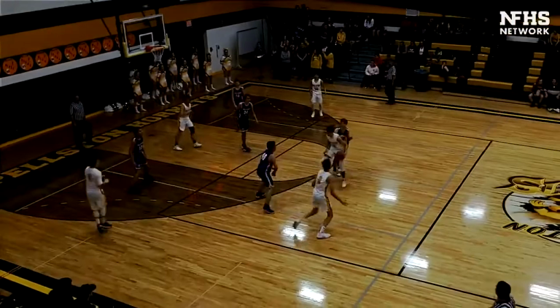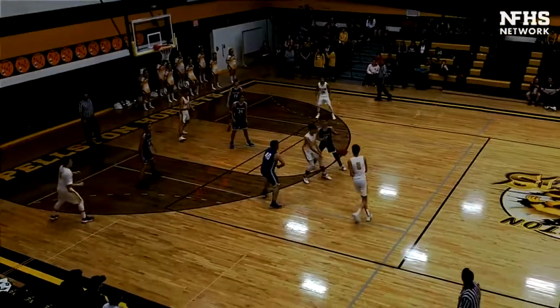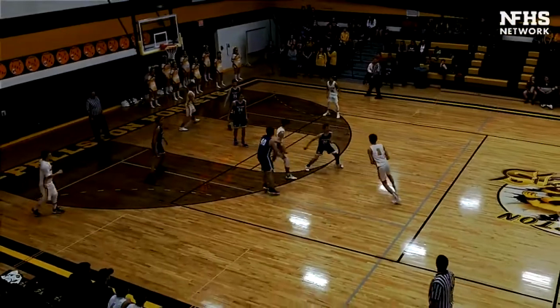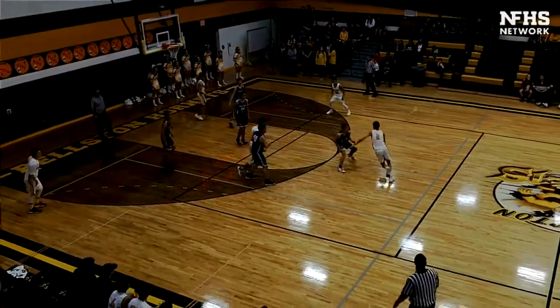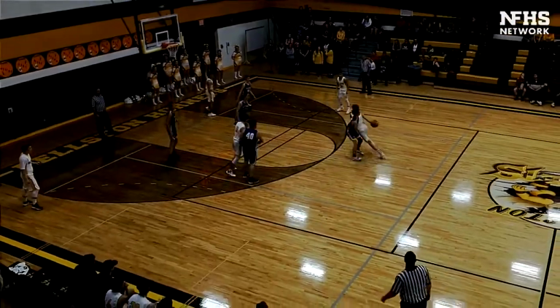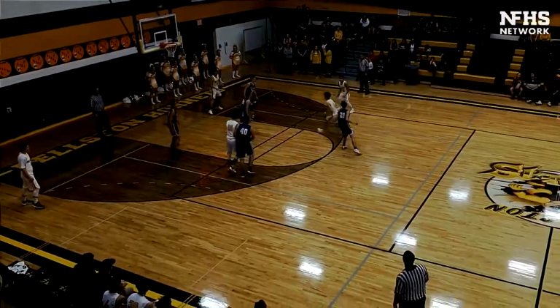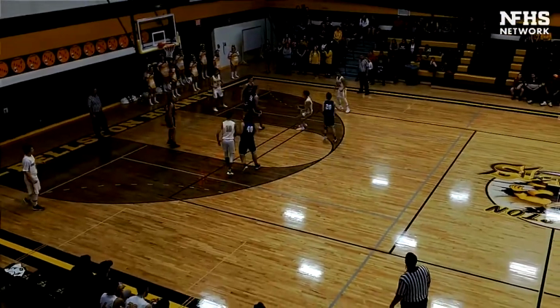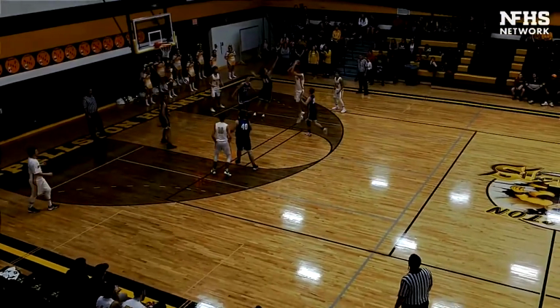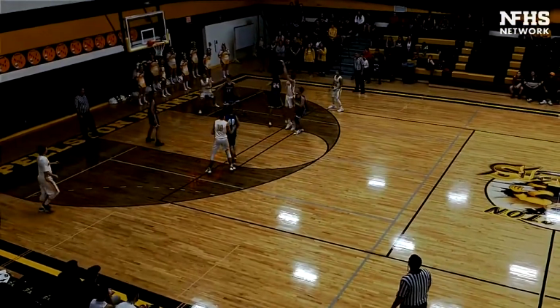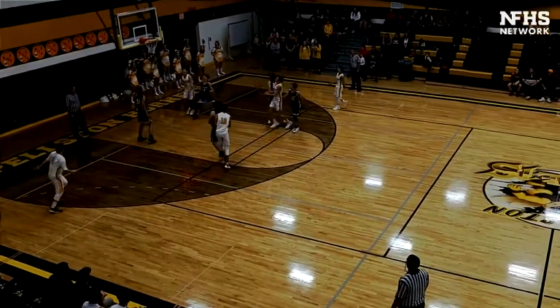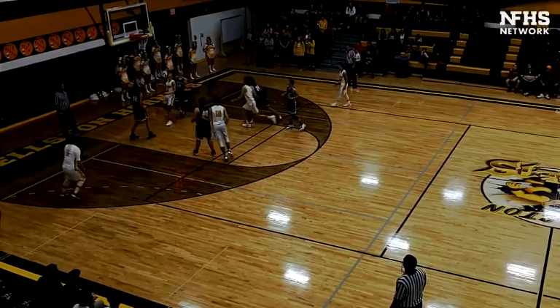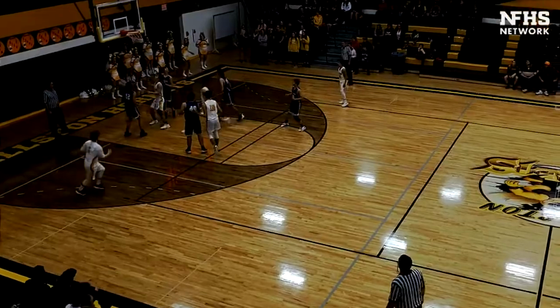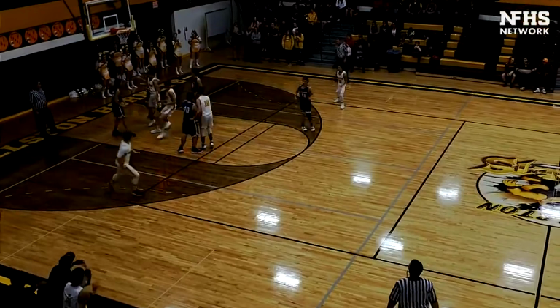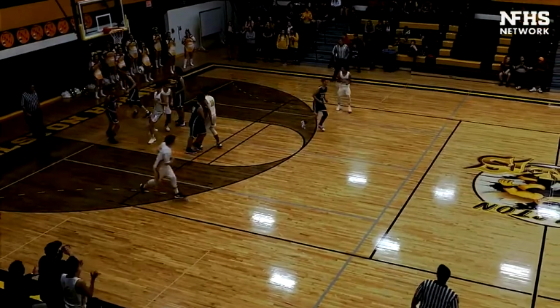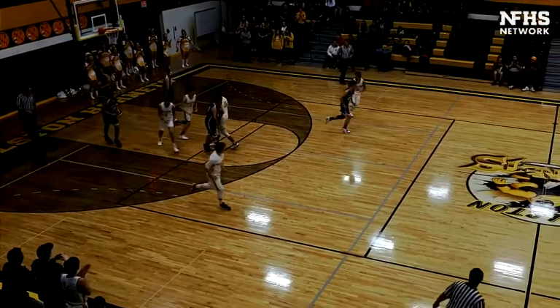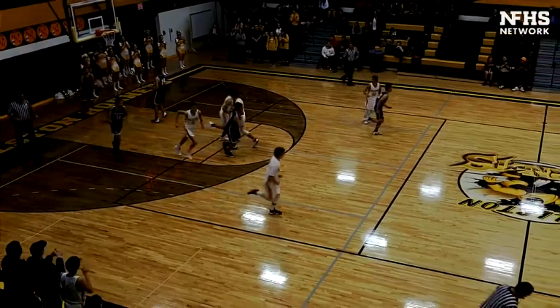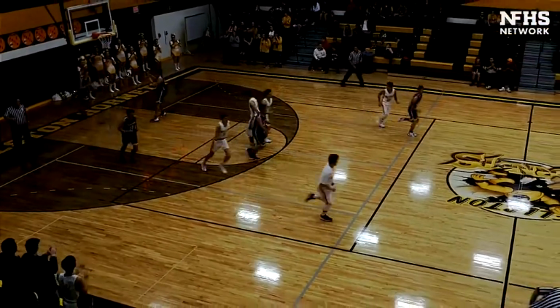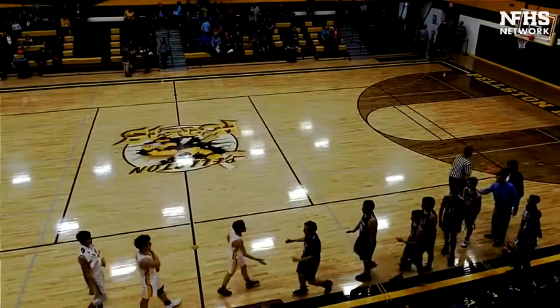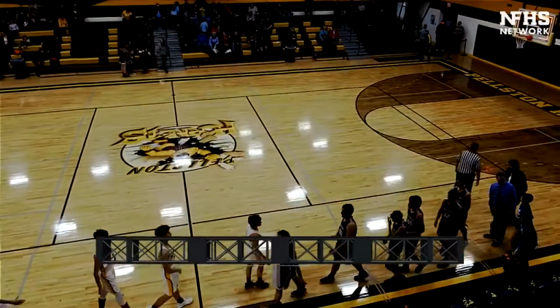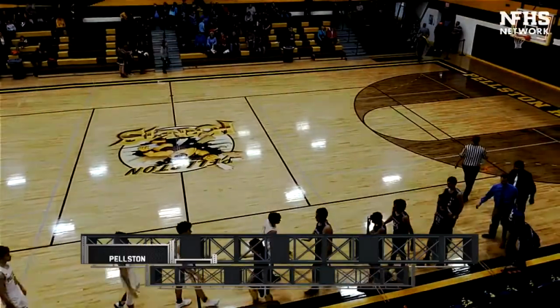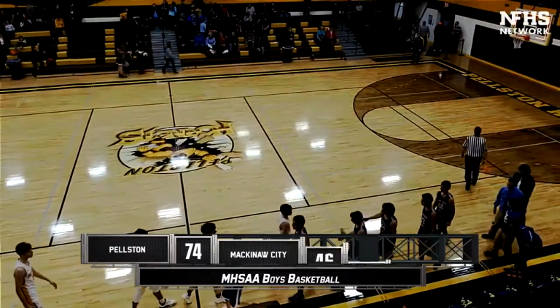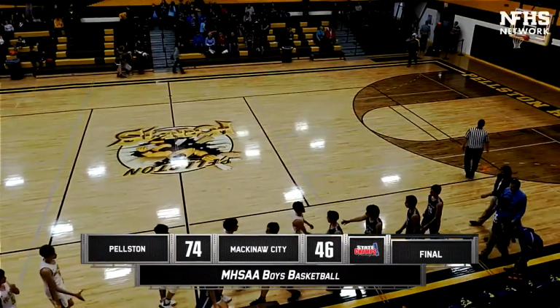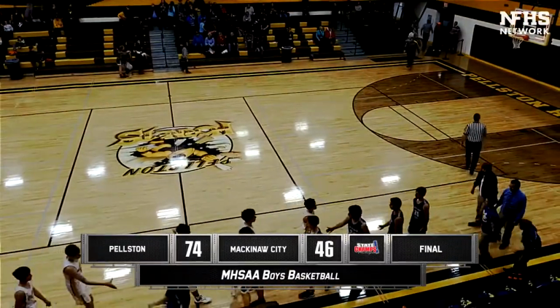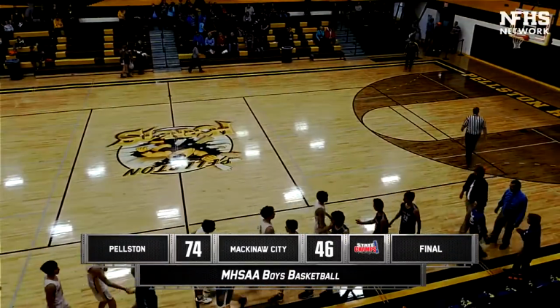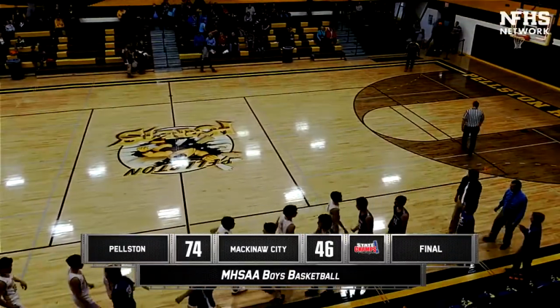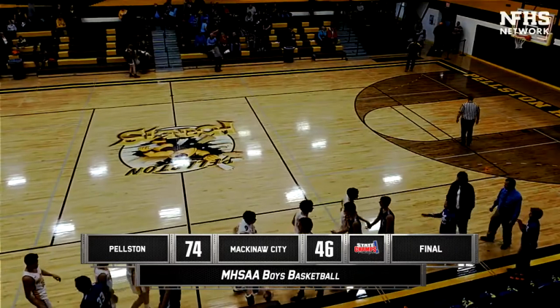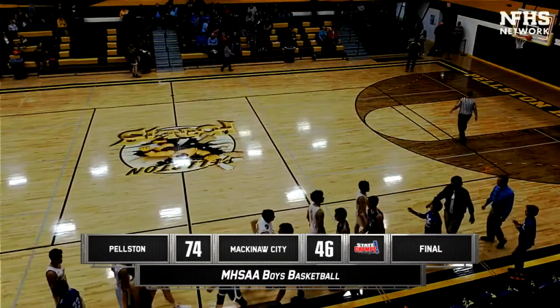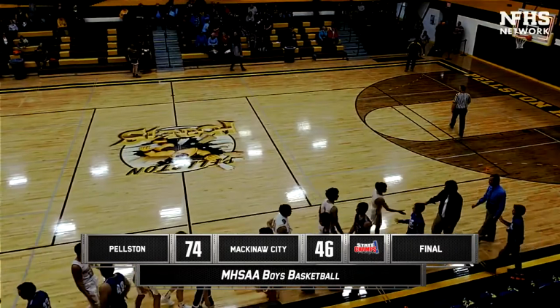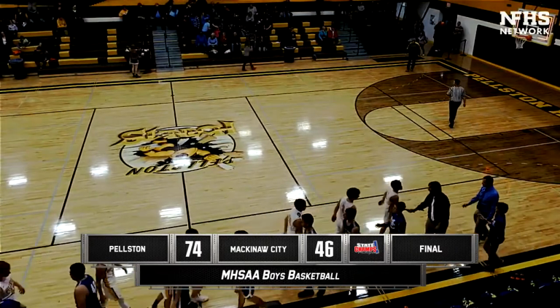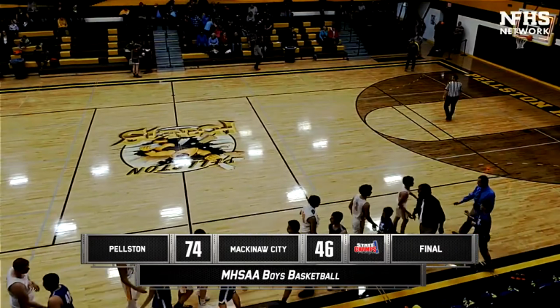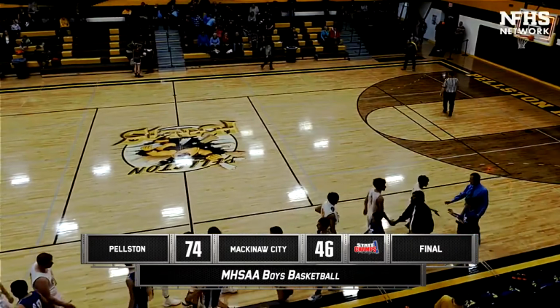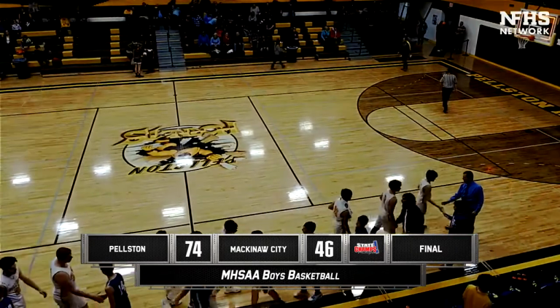Blake Cassidy works to the middle, steps up just in front of the stripe, and is good for the mid range jumper as Pelsen goes on to win their season home opener over Mackinac City, 74-46 the final.